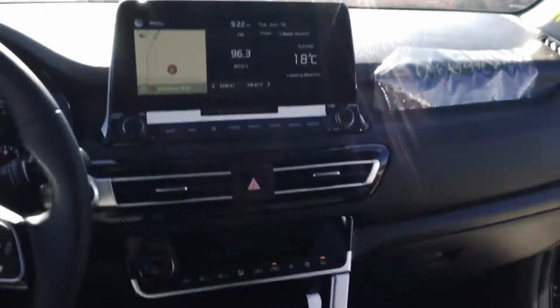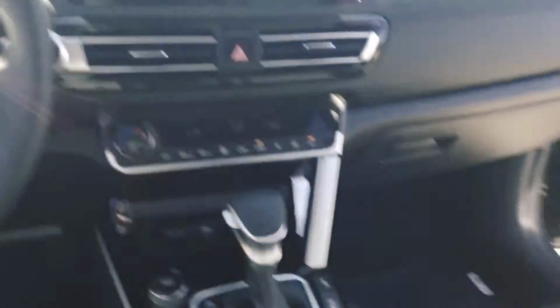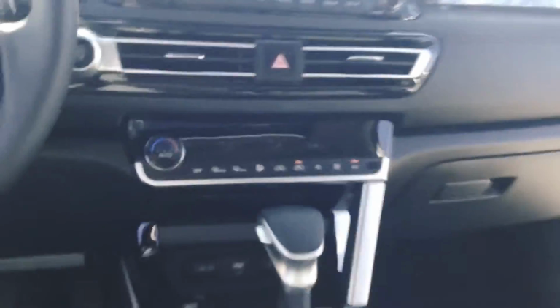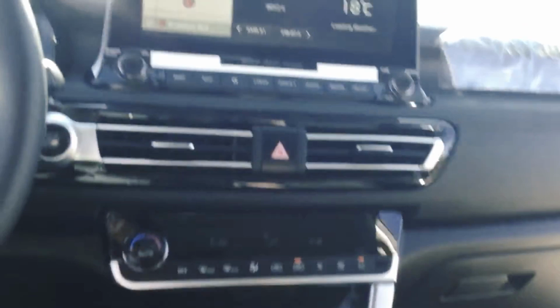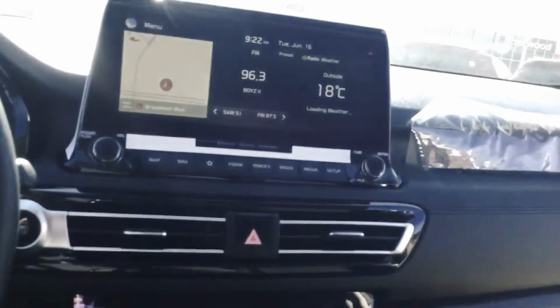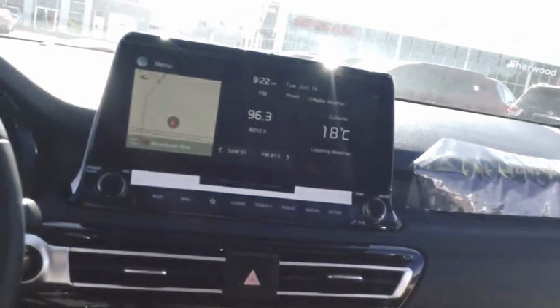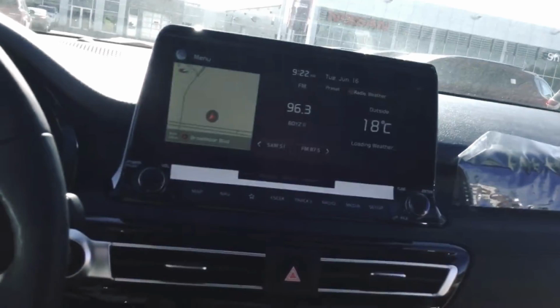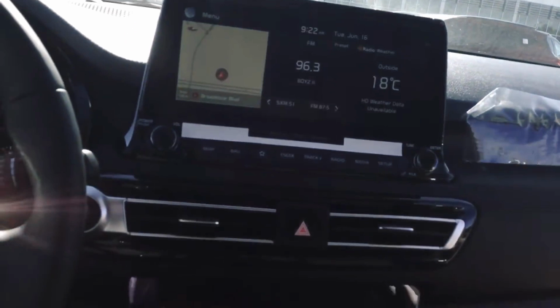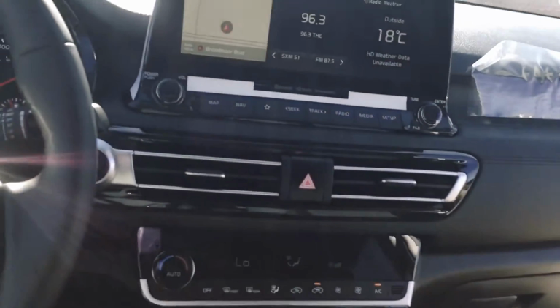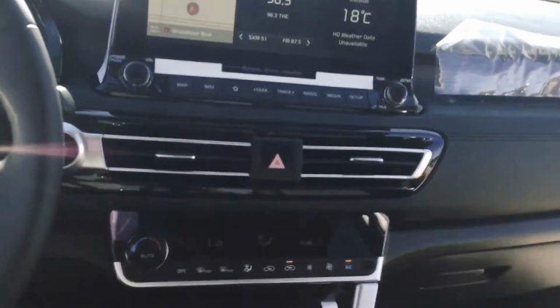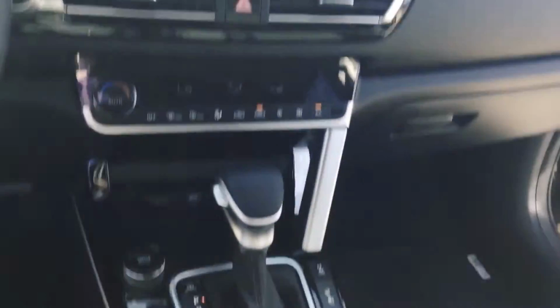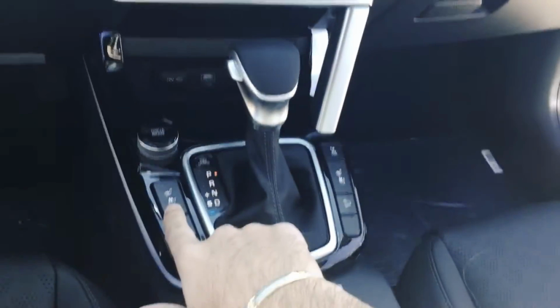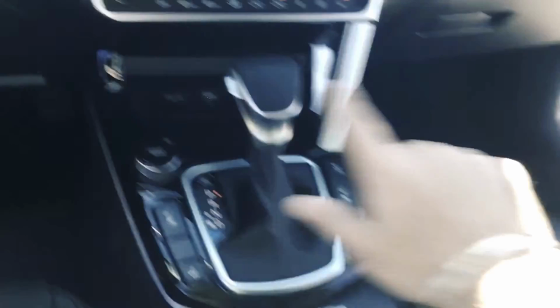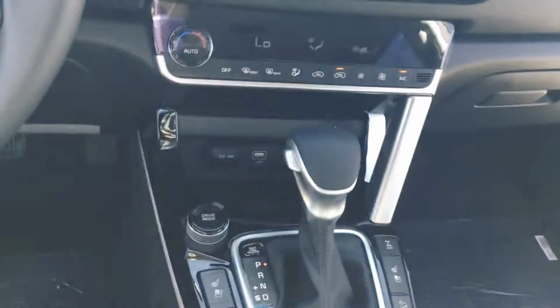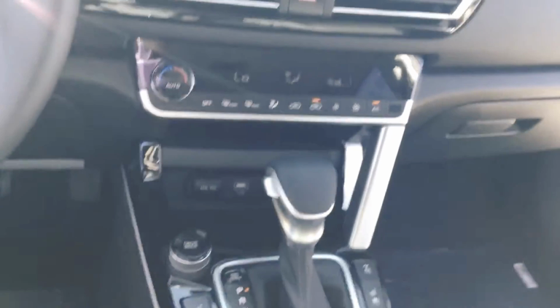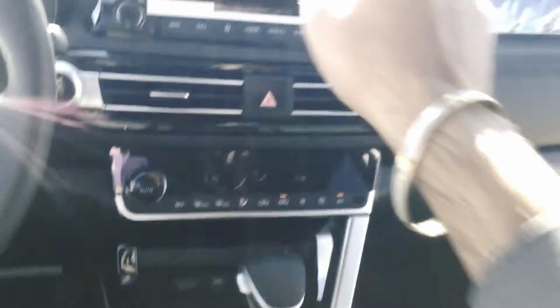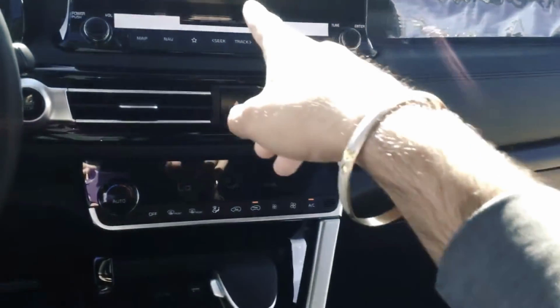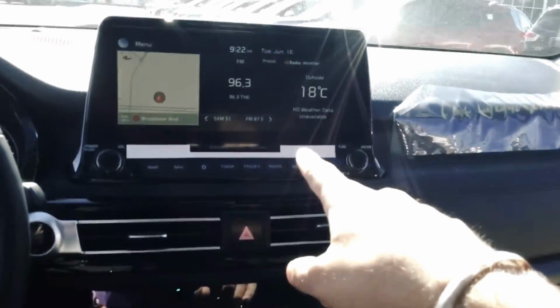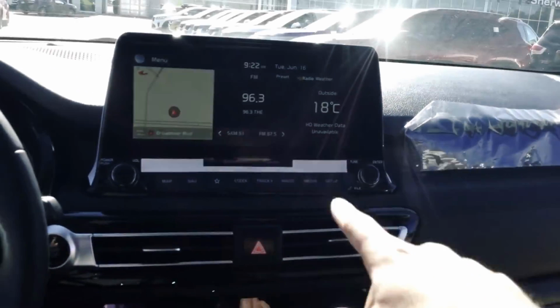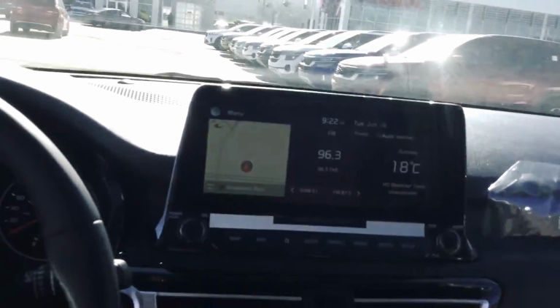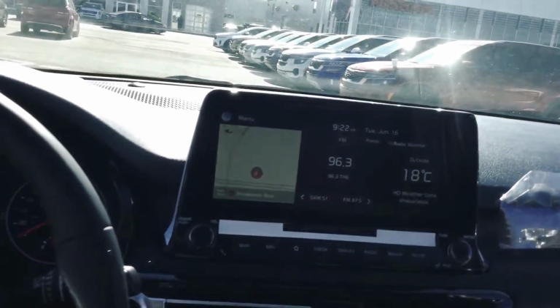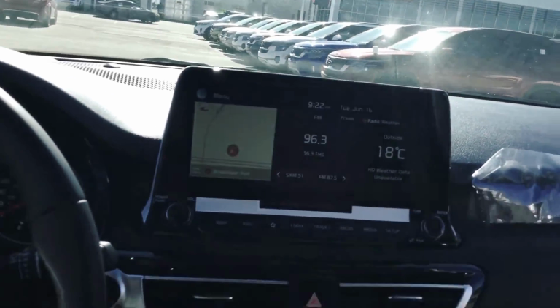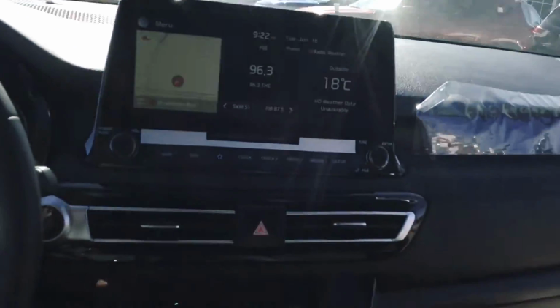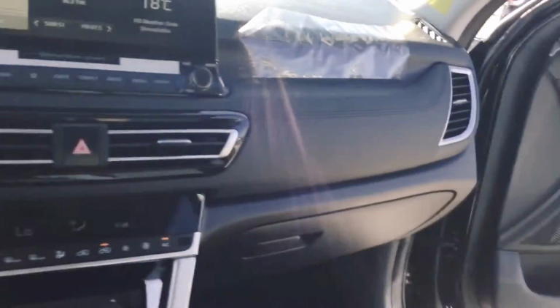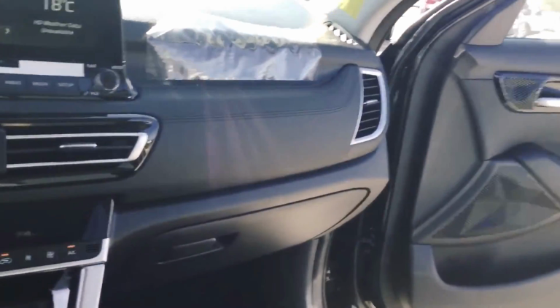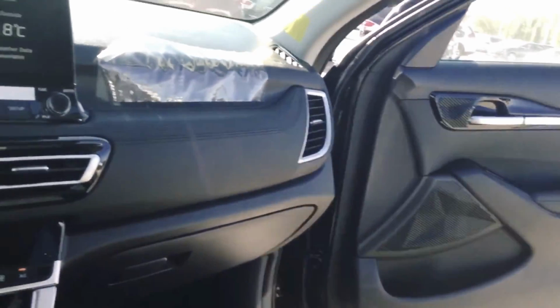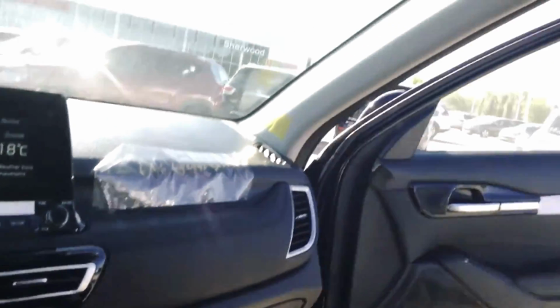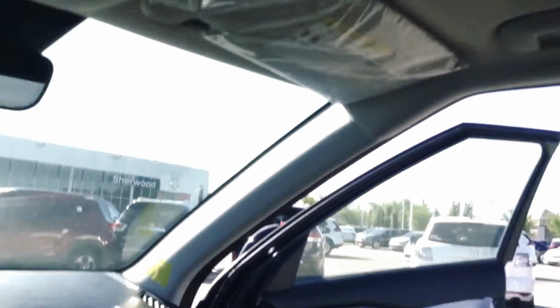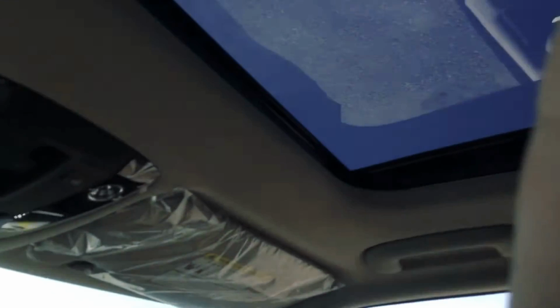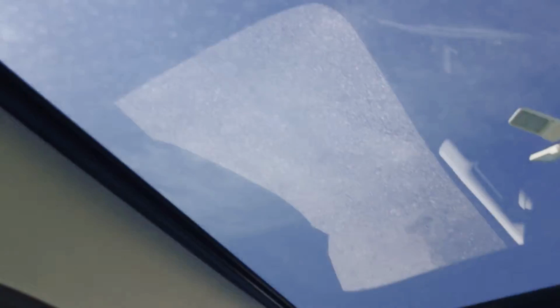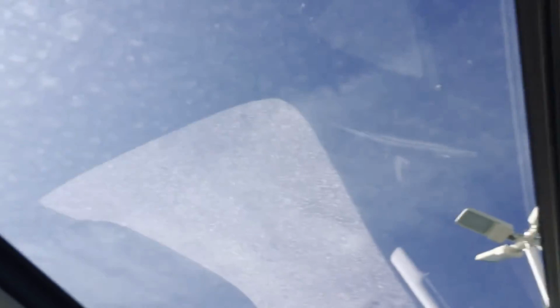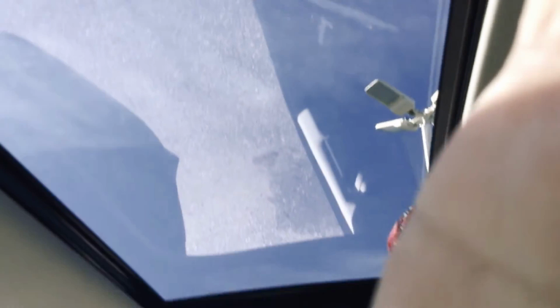Absolutely beautiful Maureen. We also have a wireless charger, heated and cooled seats, Apple CarPlay, Android Auto, and a beautiful sunroof as well.